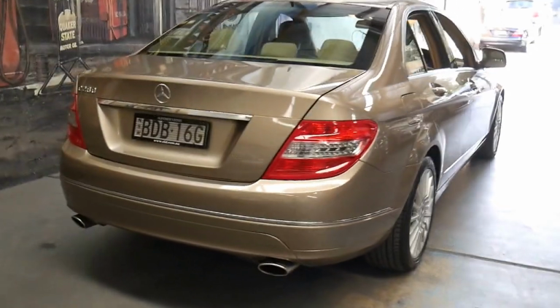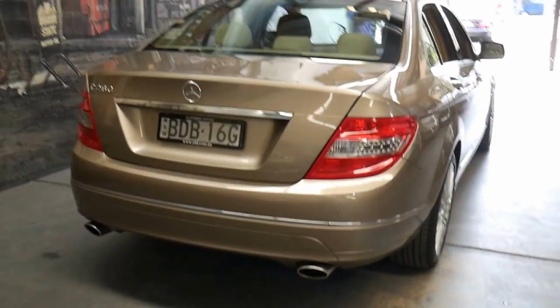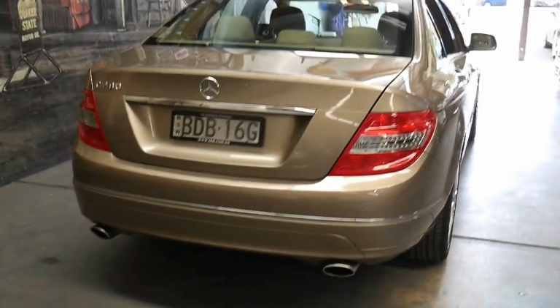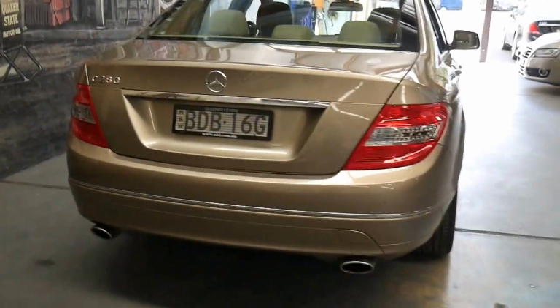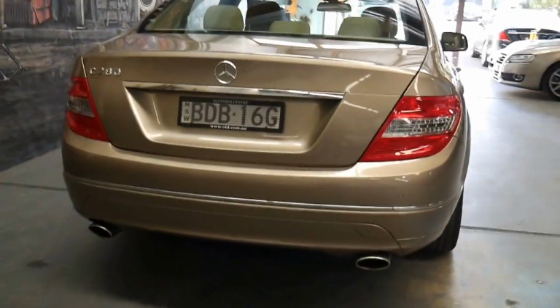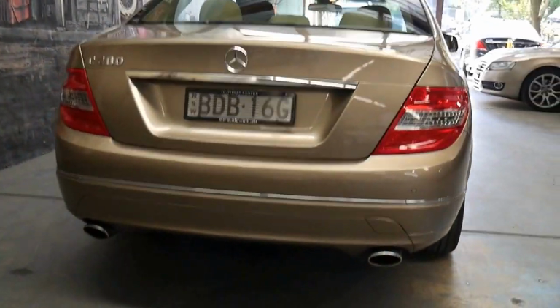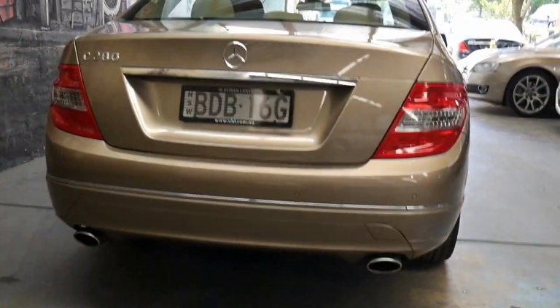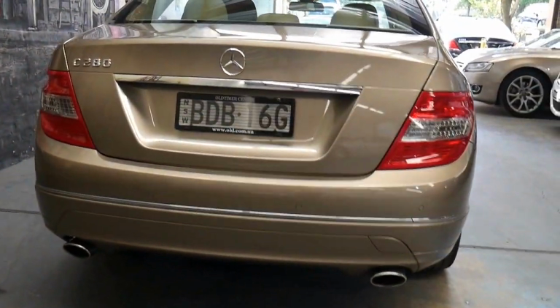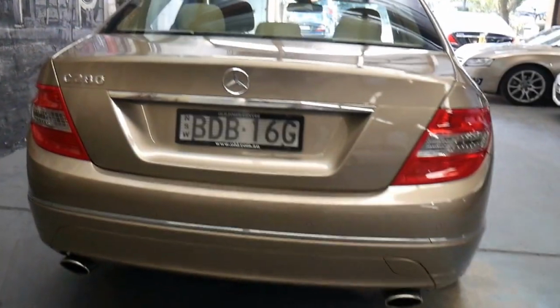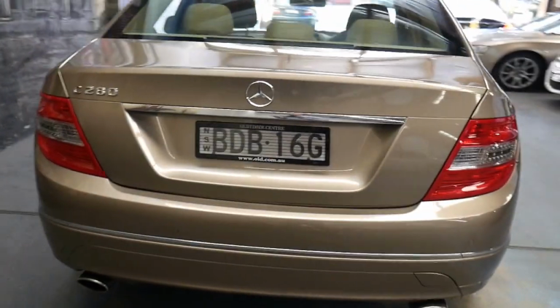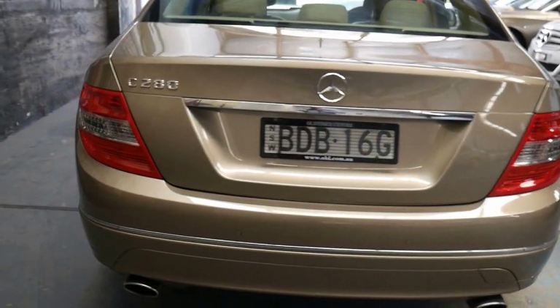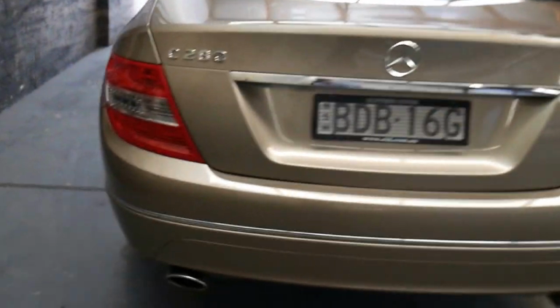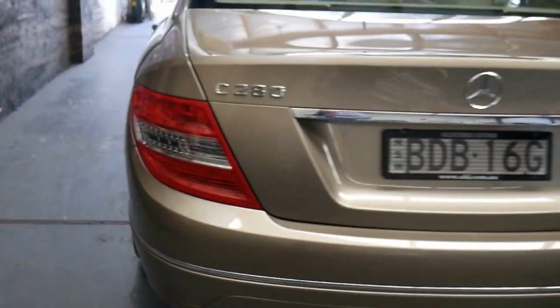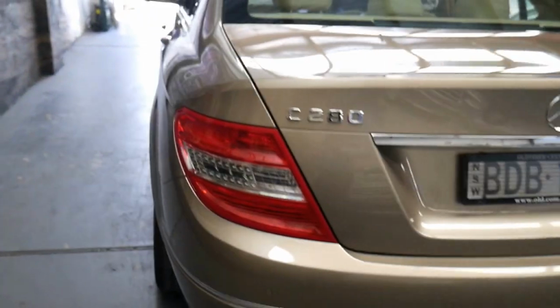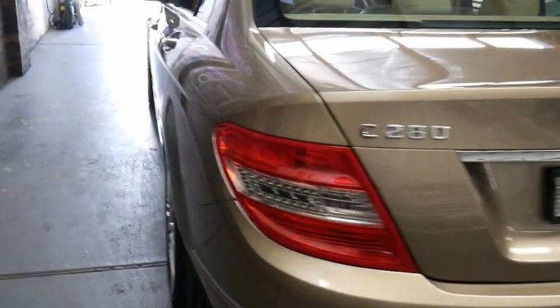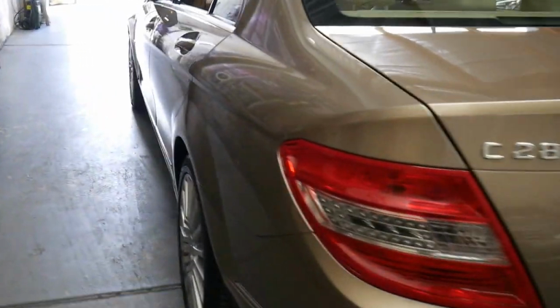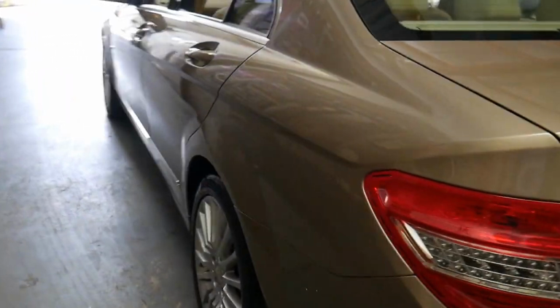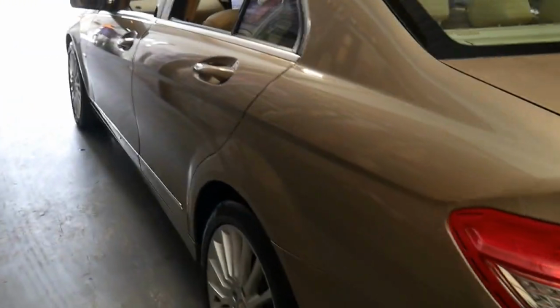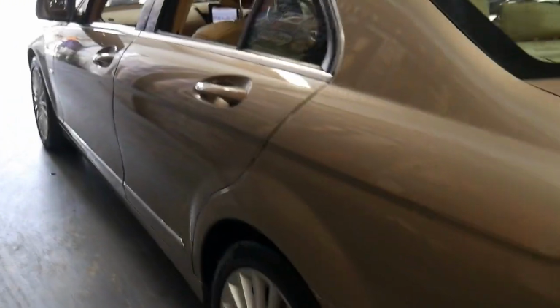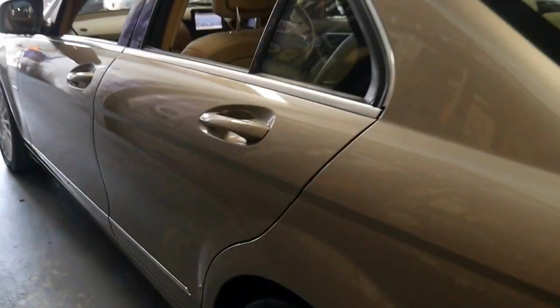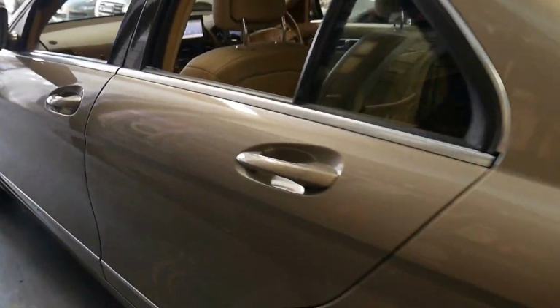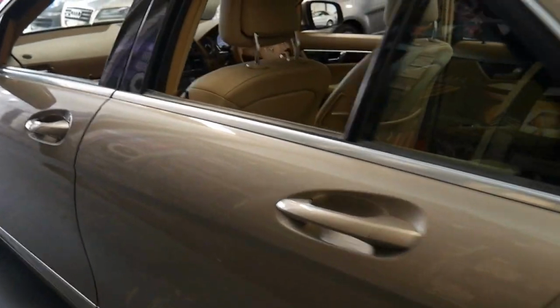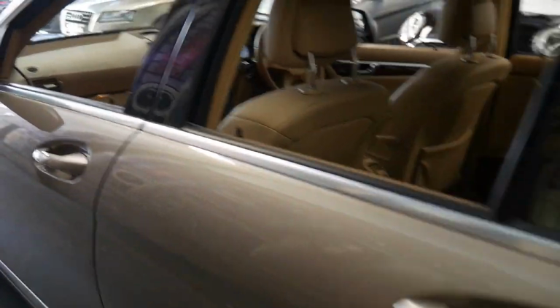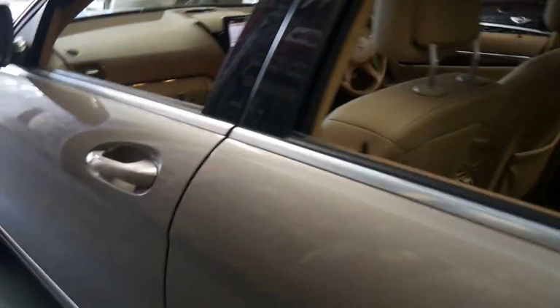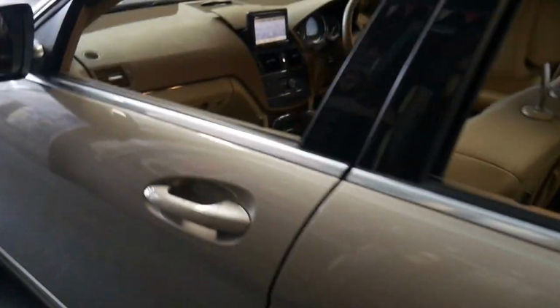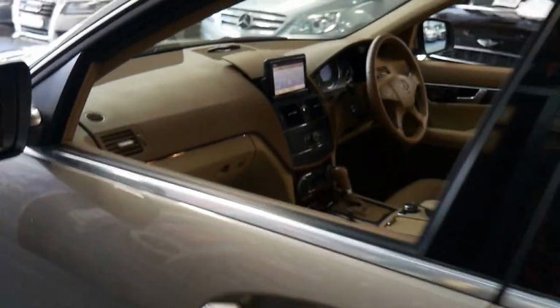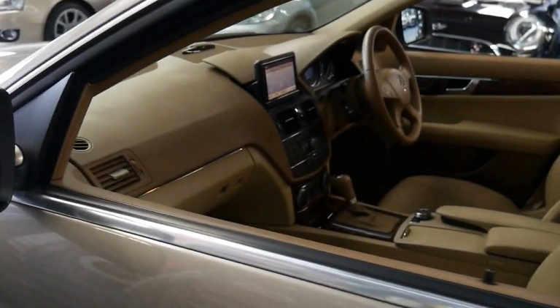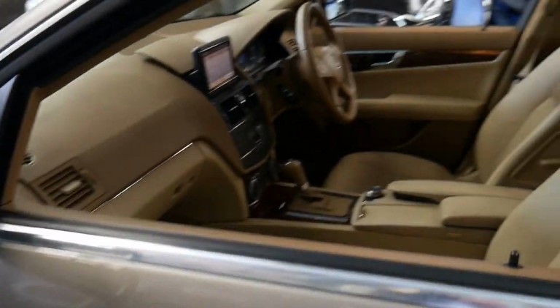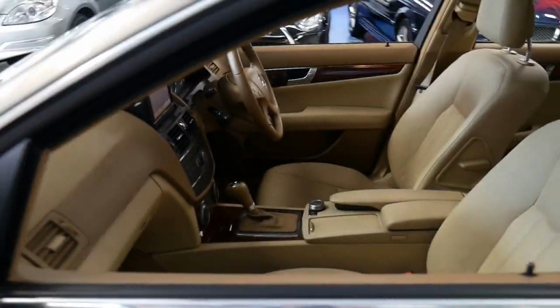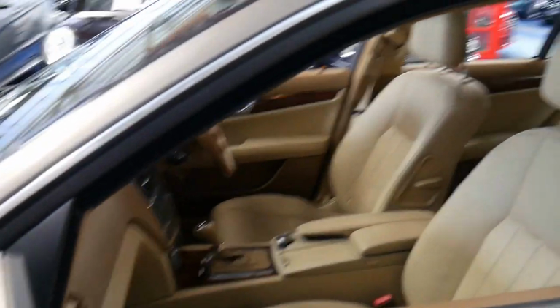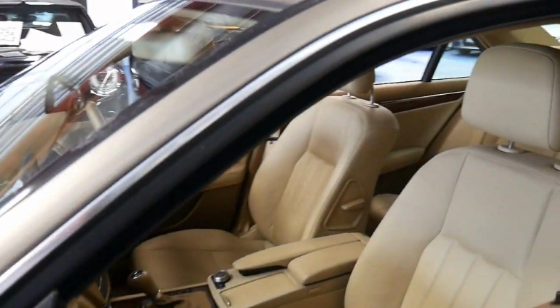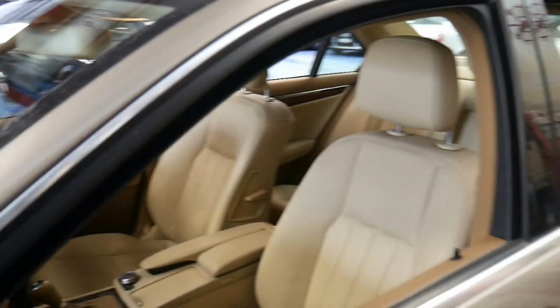The C280 also looks better — it came with the twin exhaust system at the back. Although the C200s are generally a lot cheaper, the C280s really are a much more substantial car, and brand new I'd say they would have been at least ten to twenty thousand dollars more.